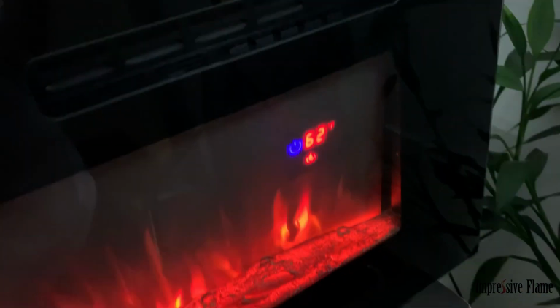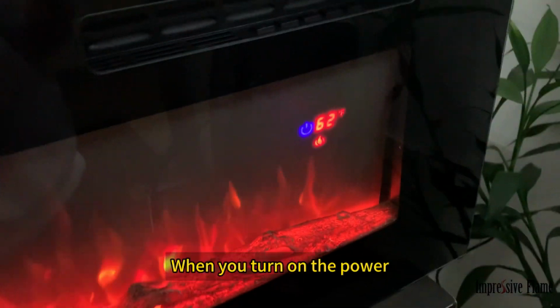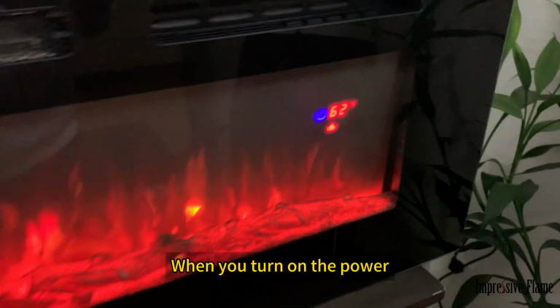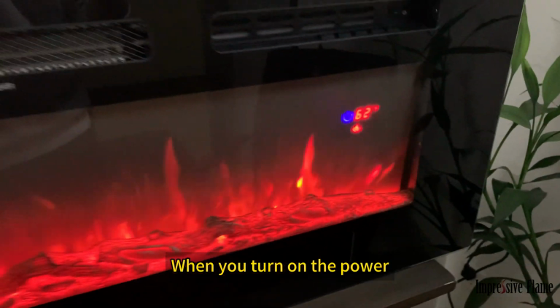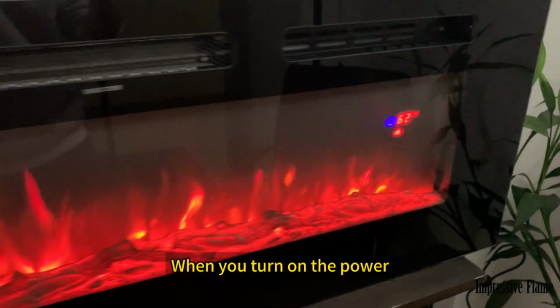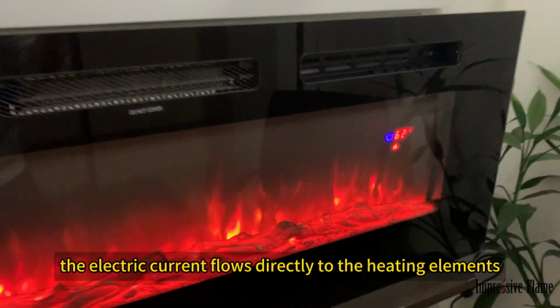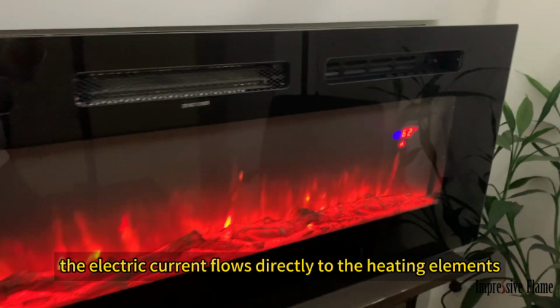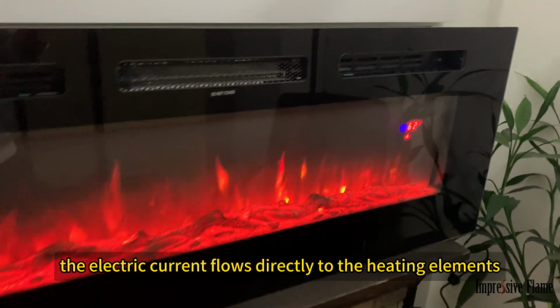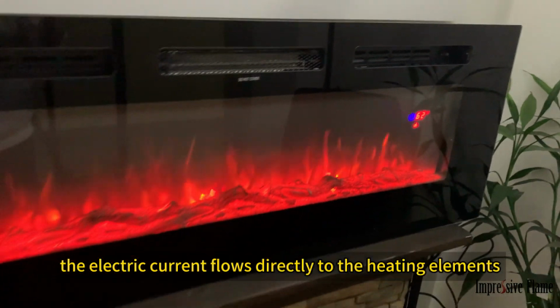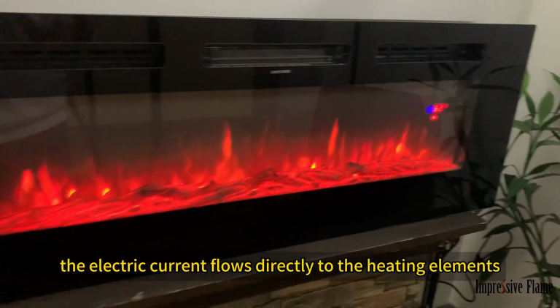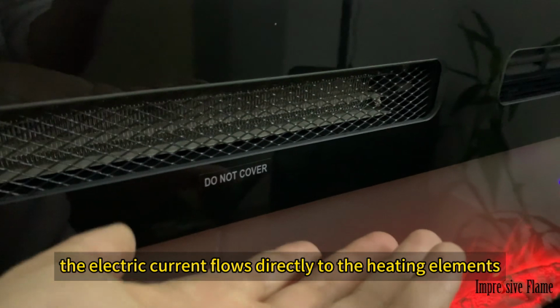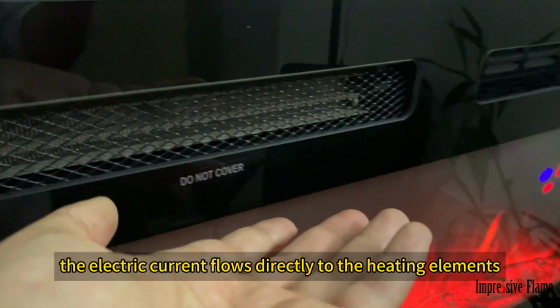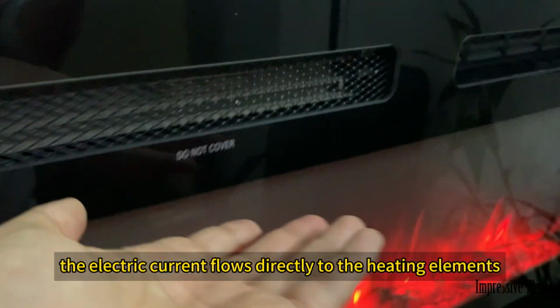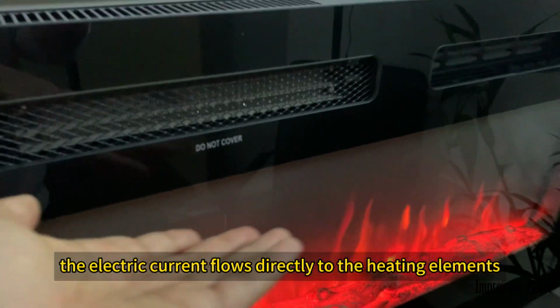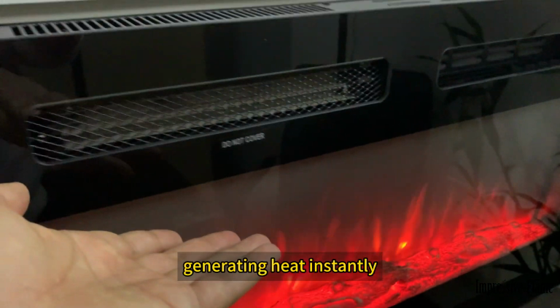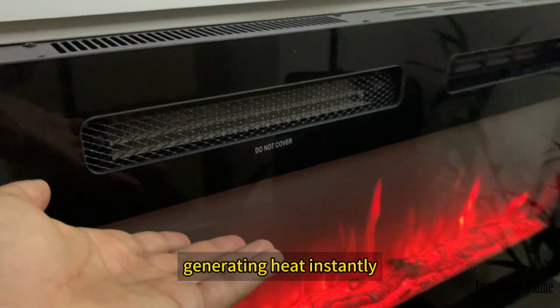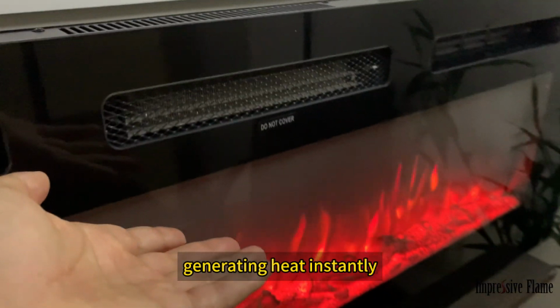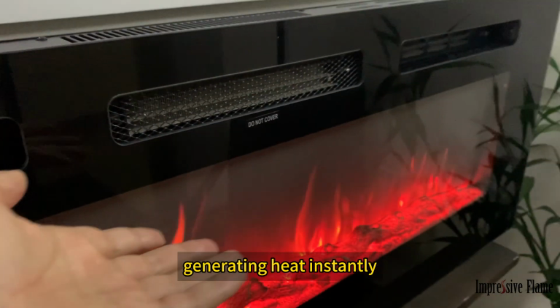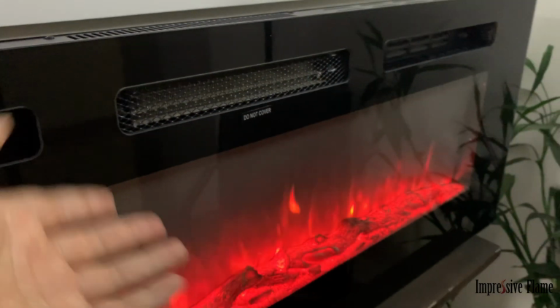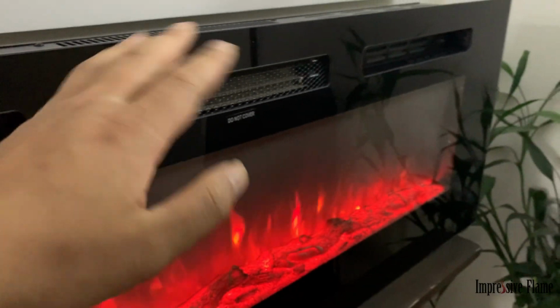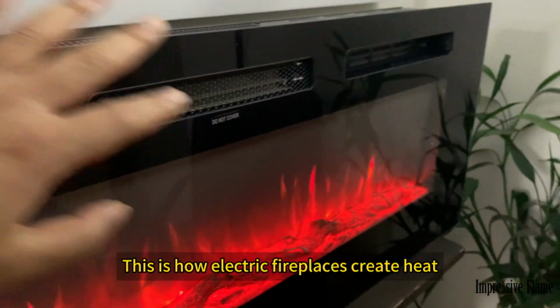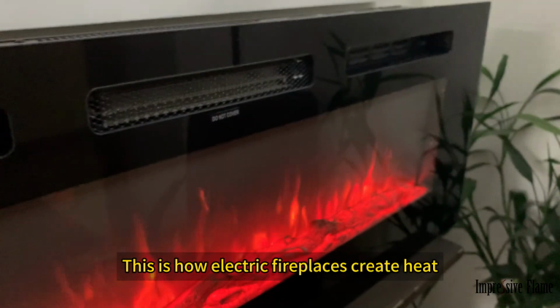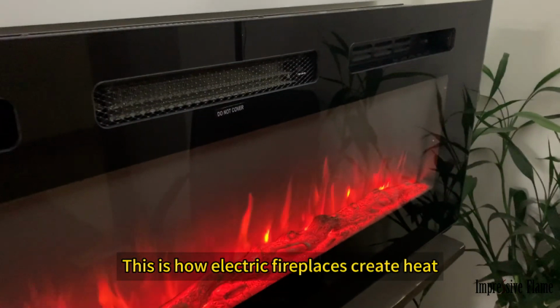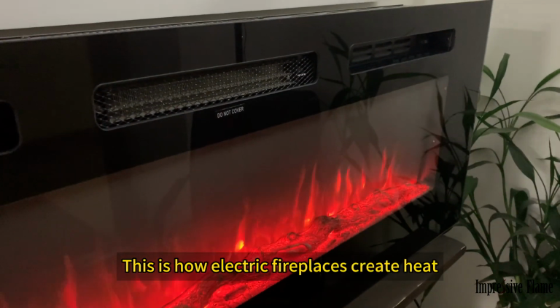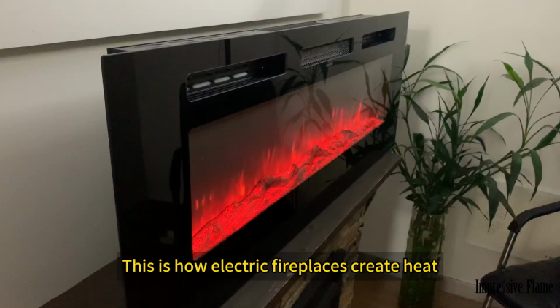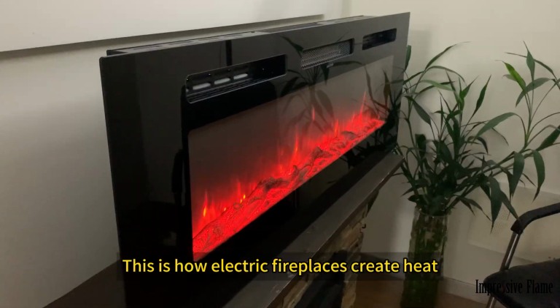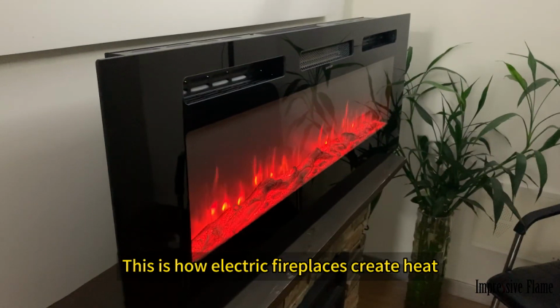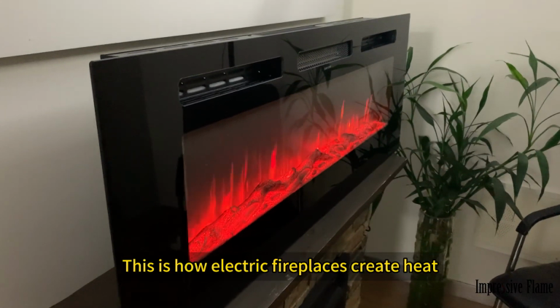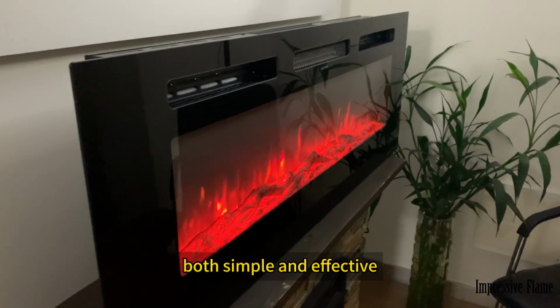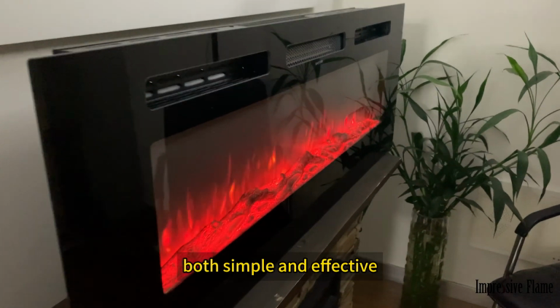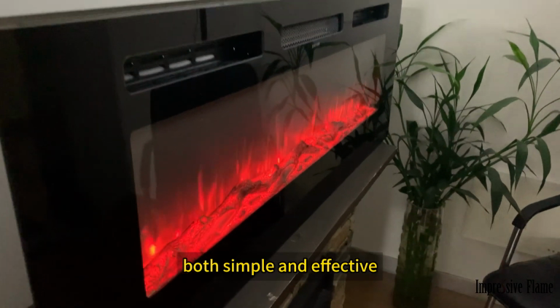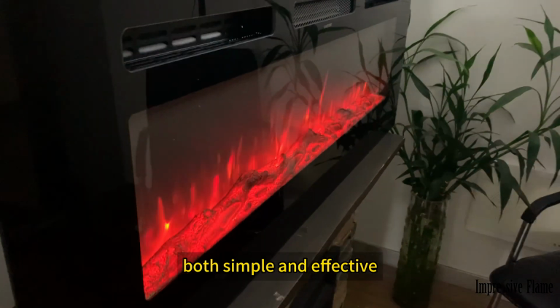When you turn on the power, the electric current flows directly to the heating elements, generating heat instantly. This is how electric fireplaces create heat — both simple and effective.